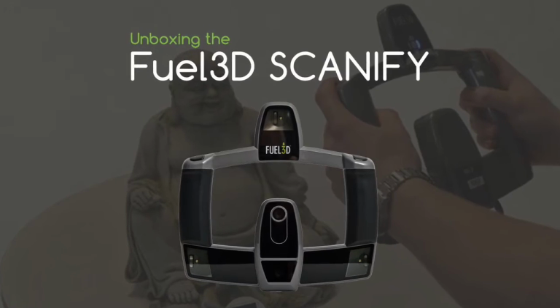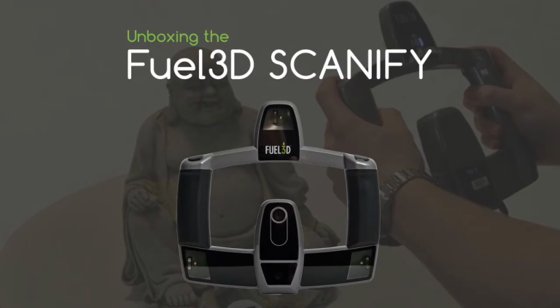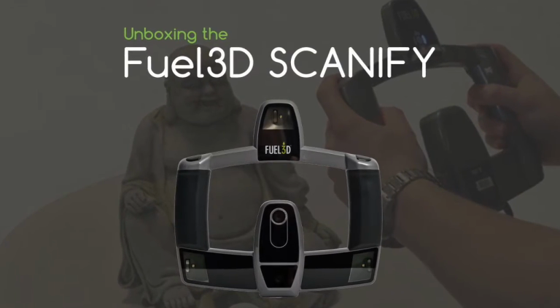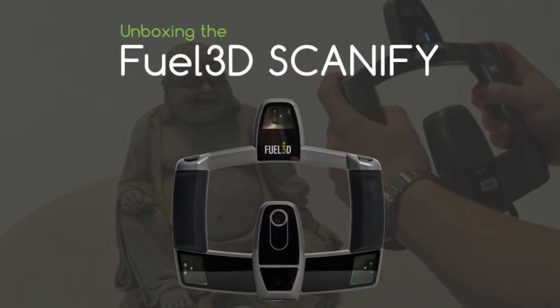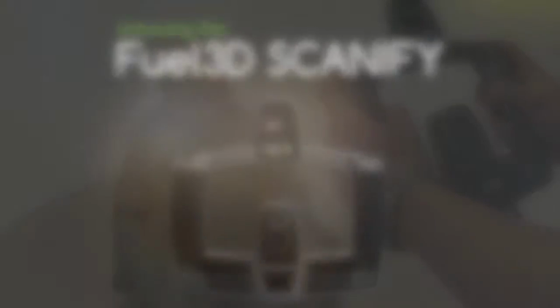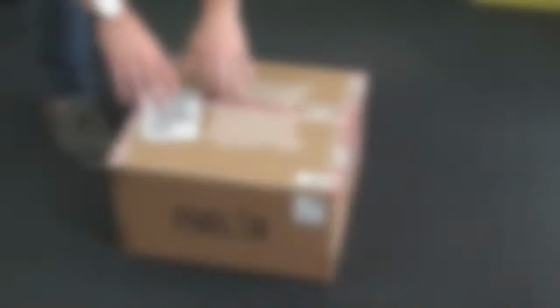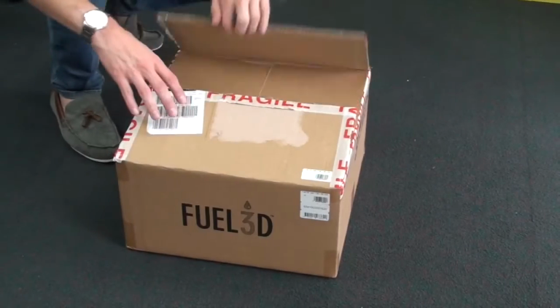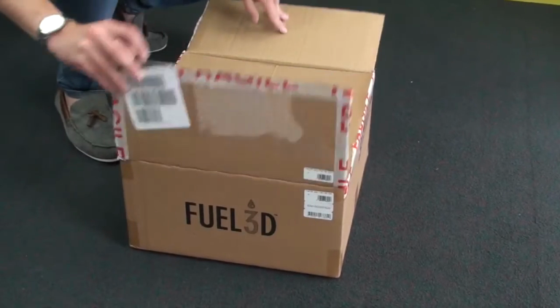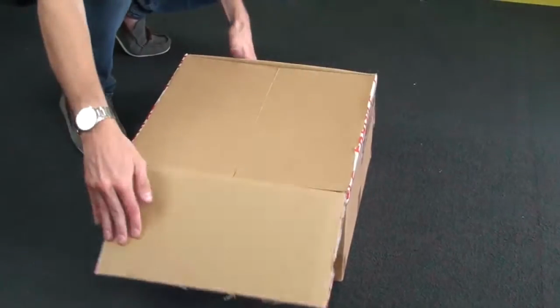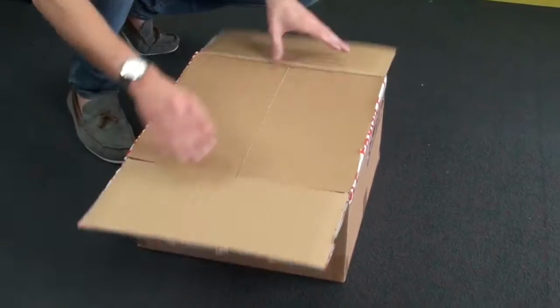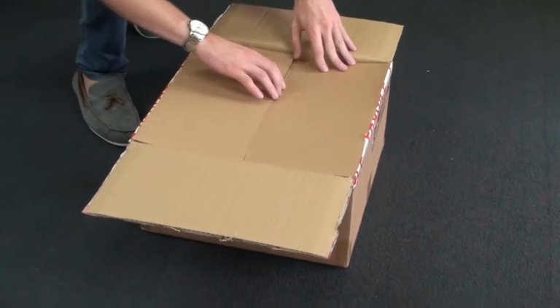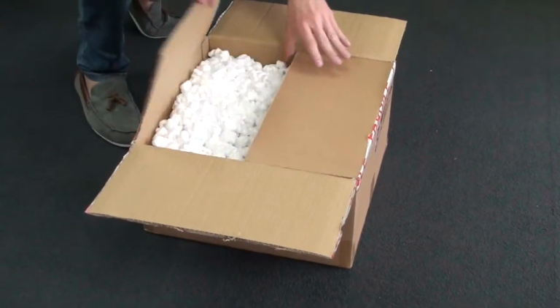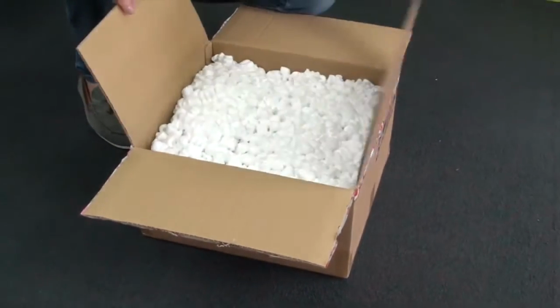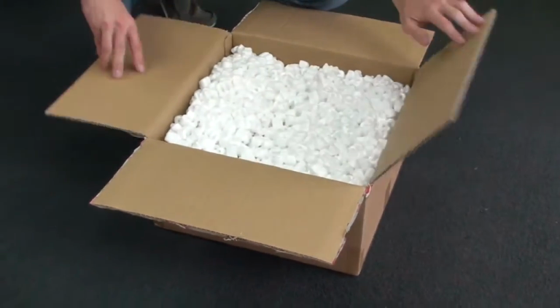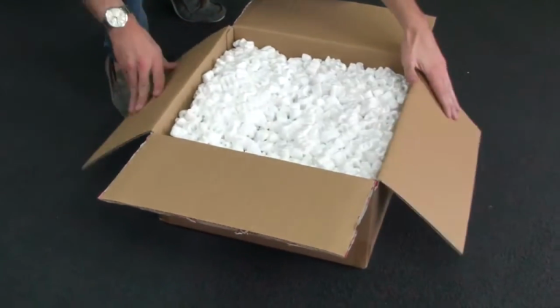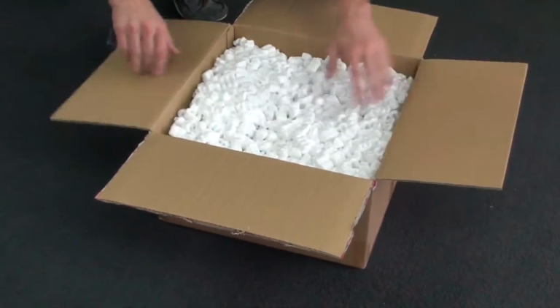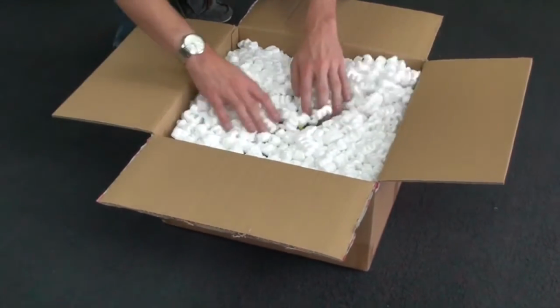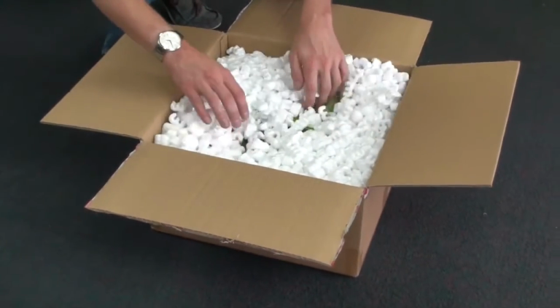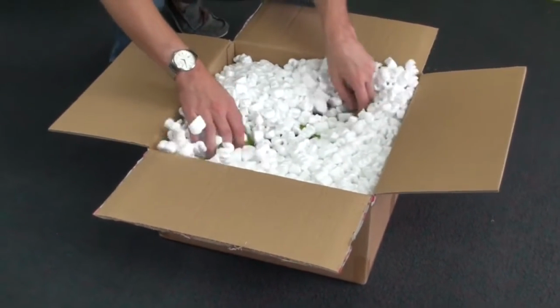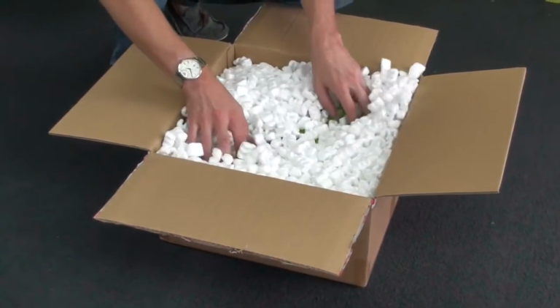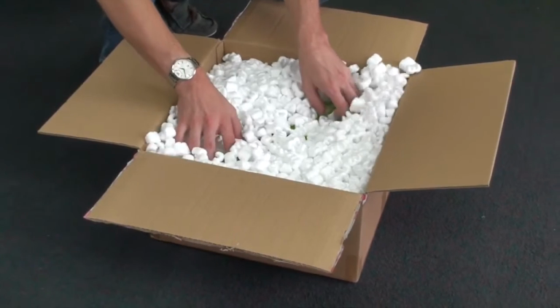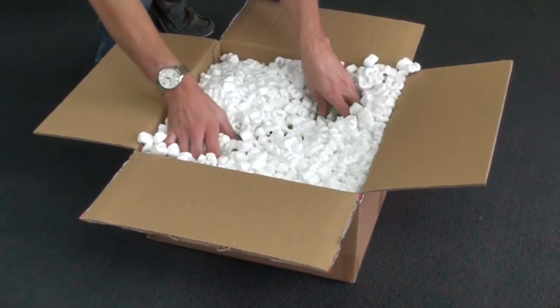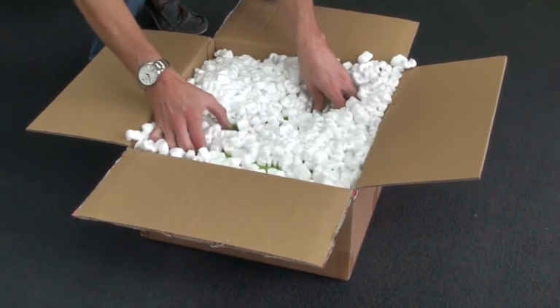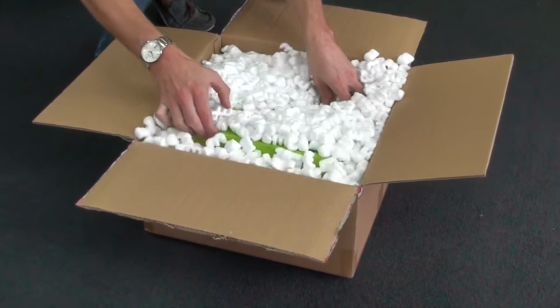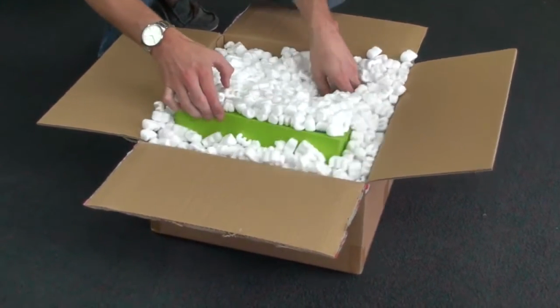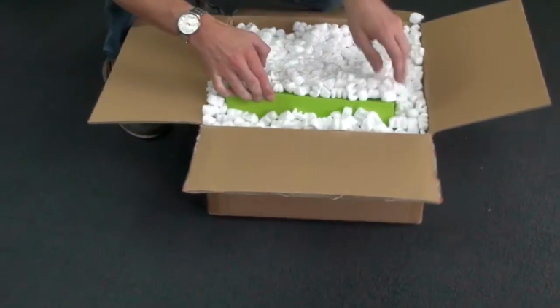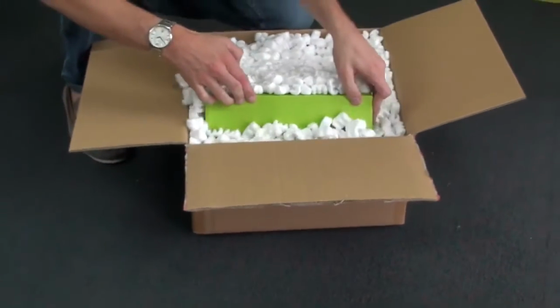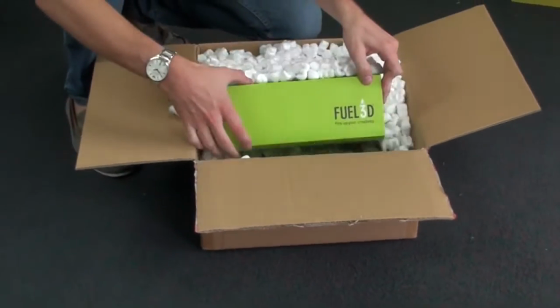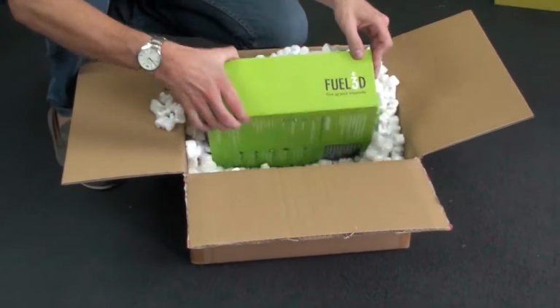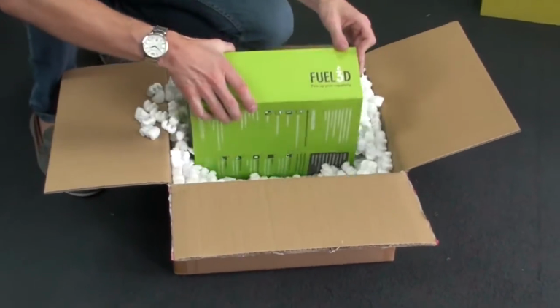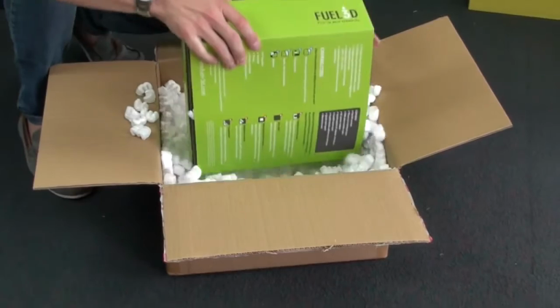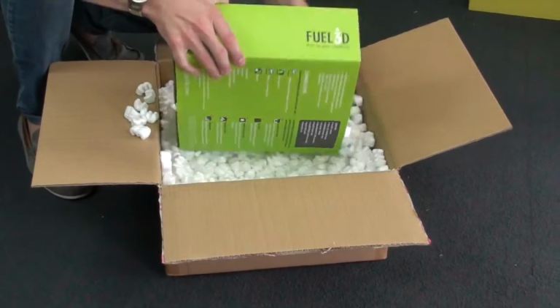This is the unboxing video for the Fuel3D Scanify 3D Scanner. The scanner will arrive with you in this cardboard box, along with plenty of packaging just to keep the scanner safe.